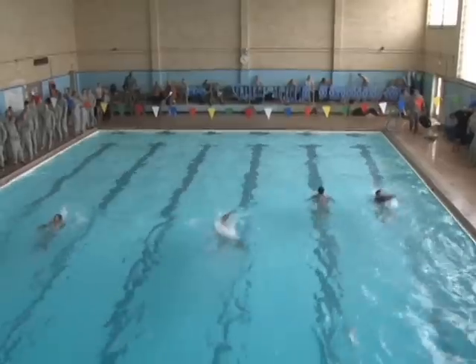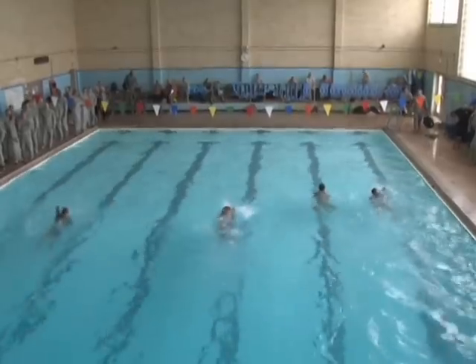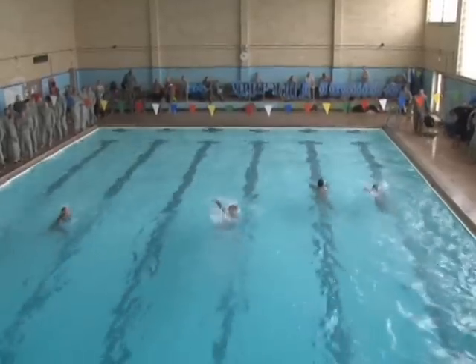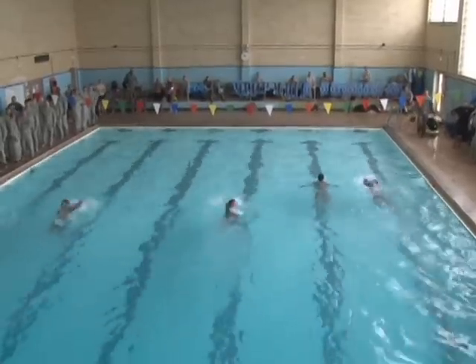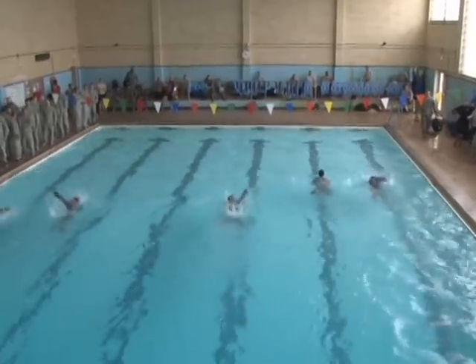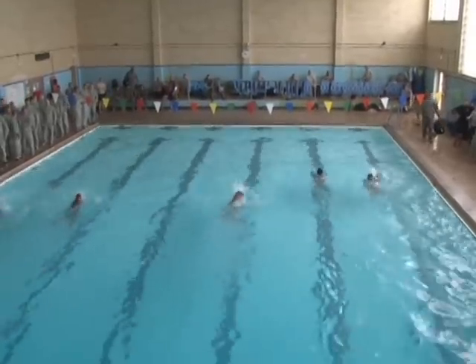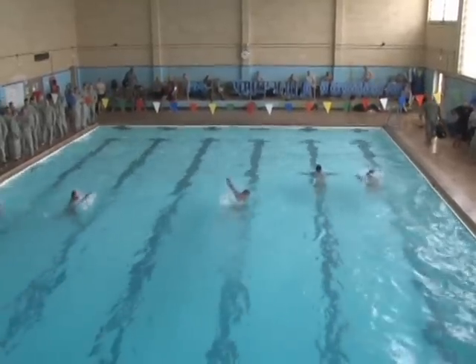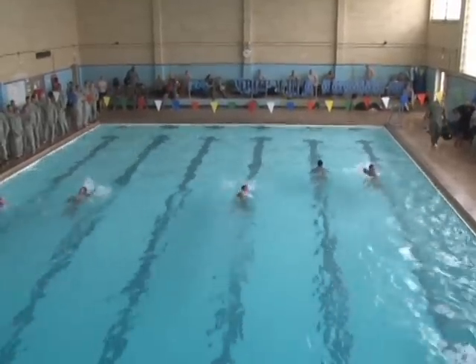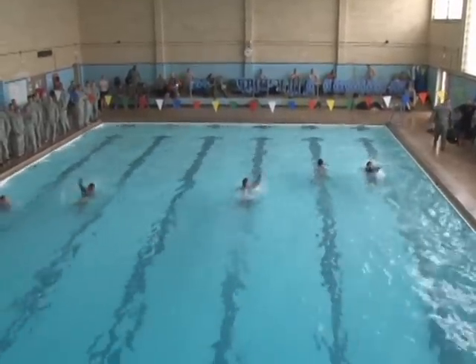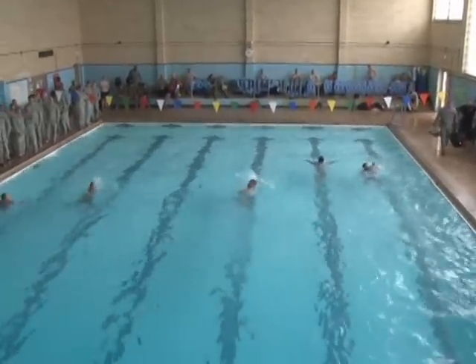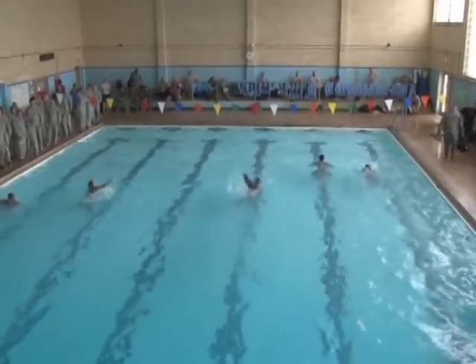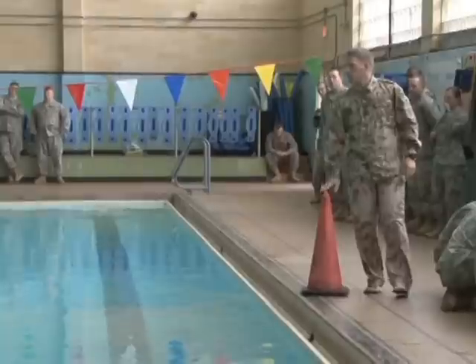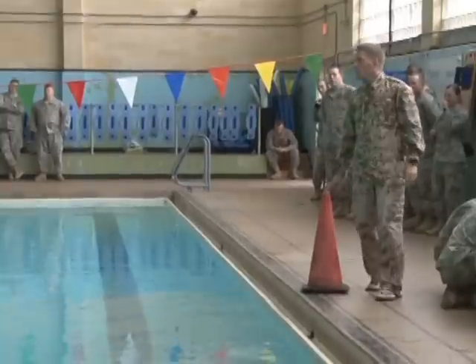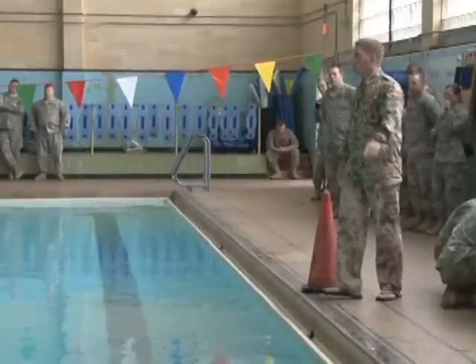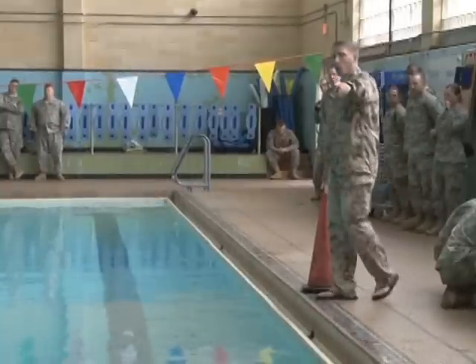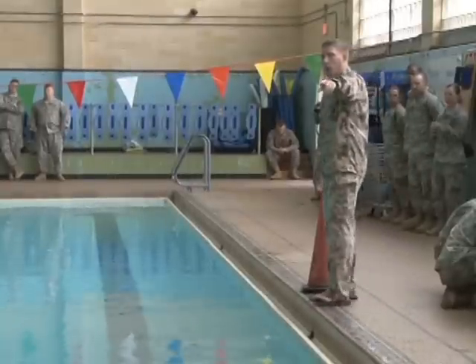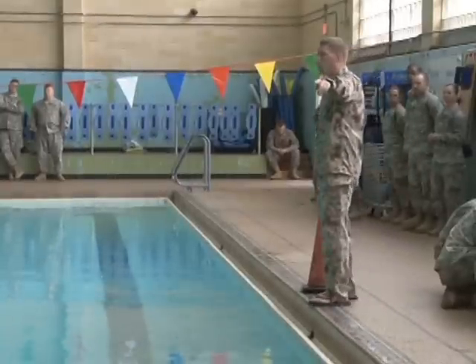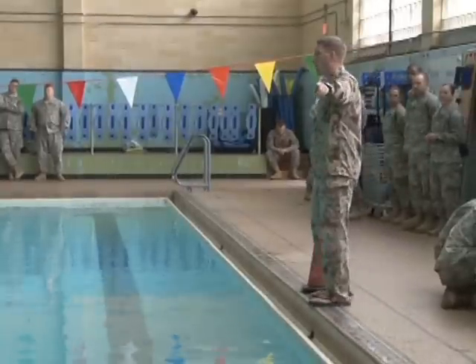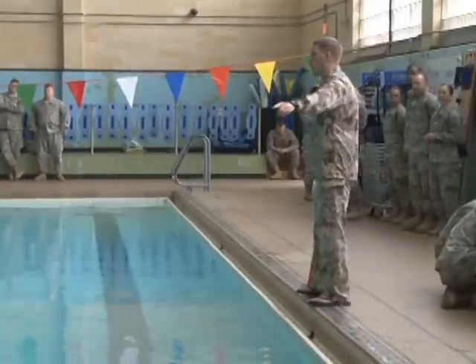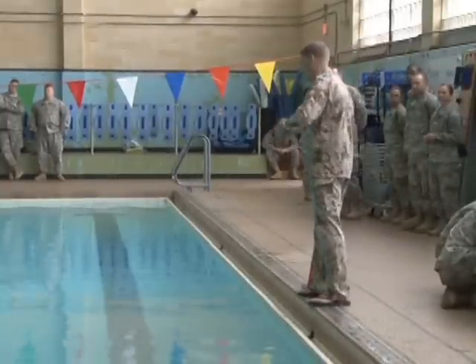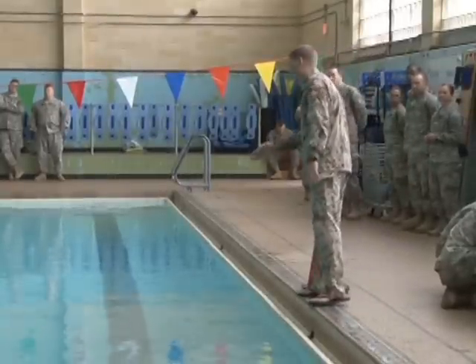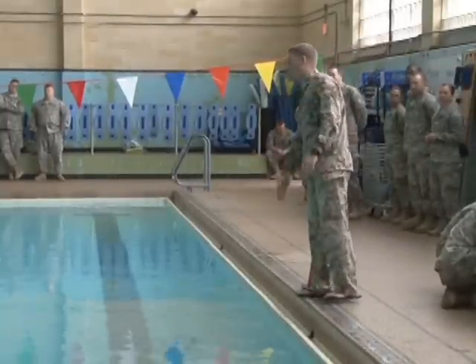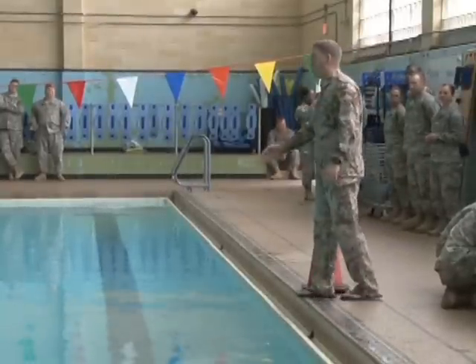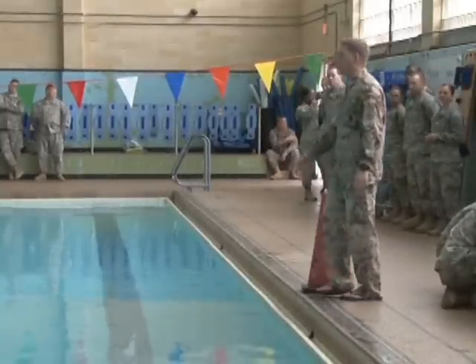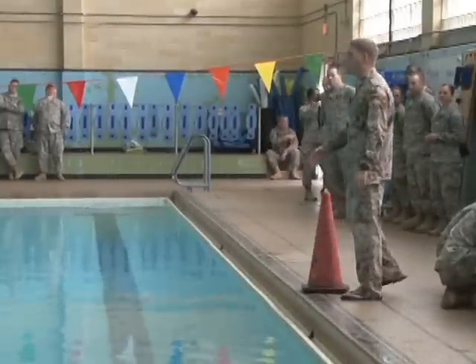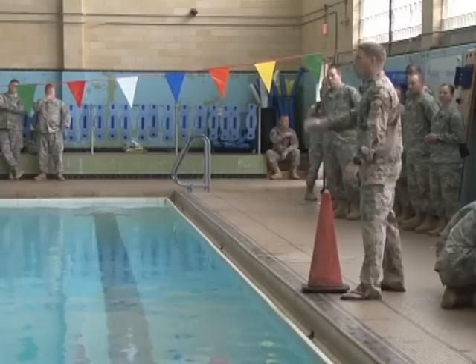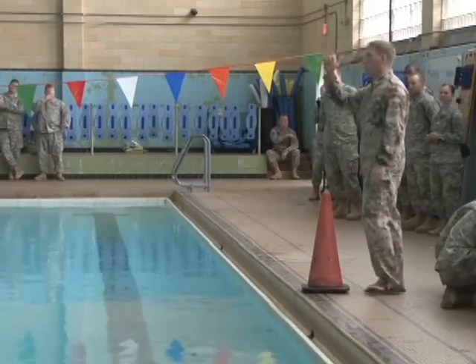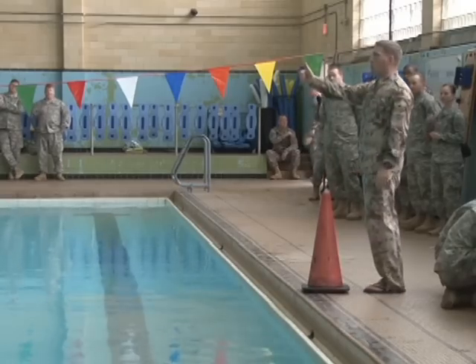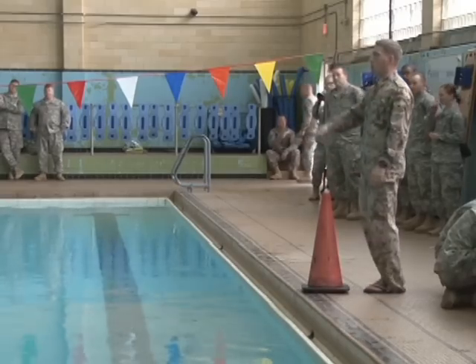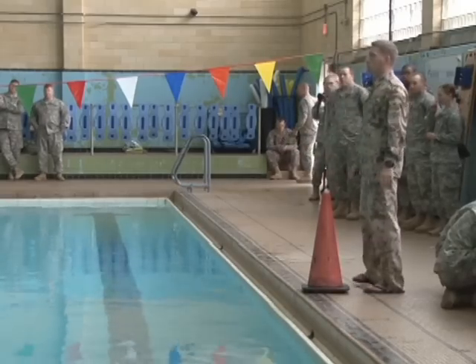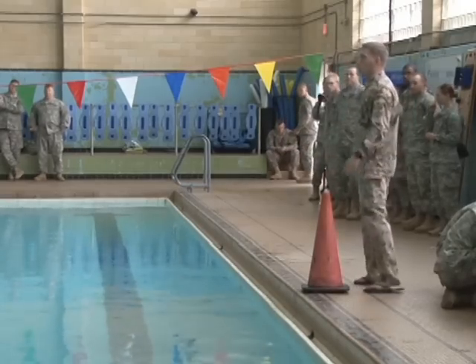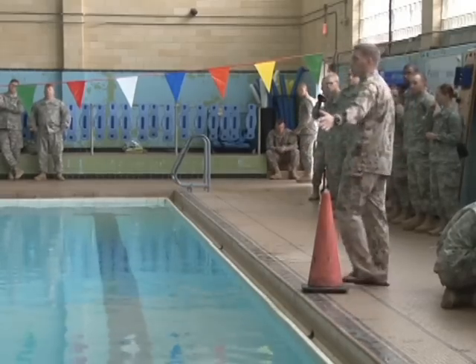In NBC training, swim tests and medical tests are all passed or failed. The basic fitness tests, pistol, shoot, and road march are evaluated by the amount of points a soldier earns. This determines if they will receive a gold, silver, or bronze badge.